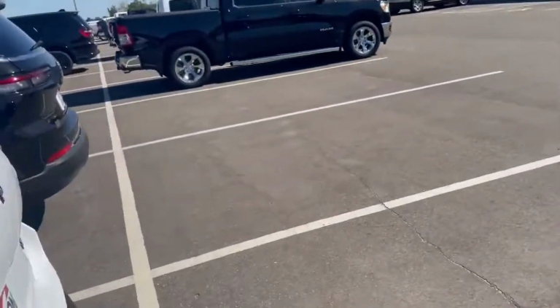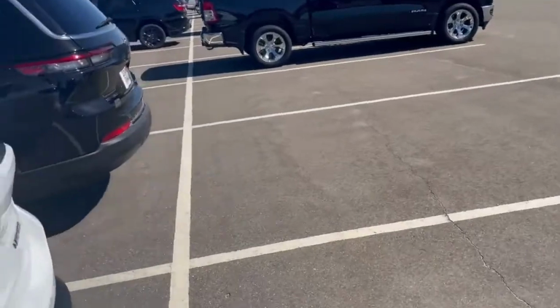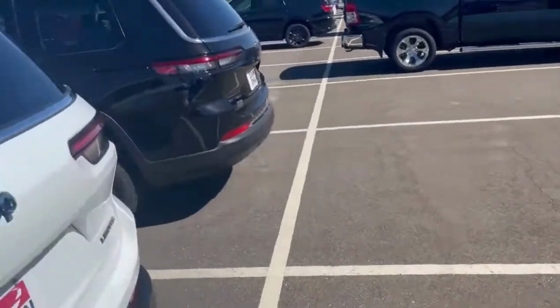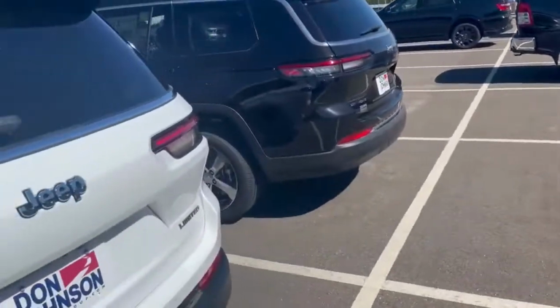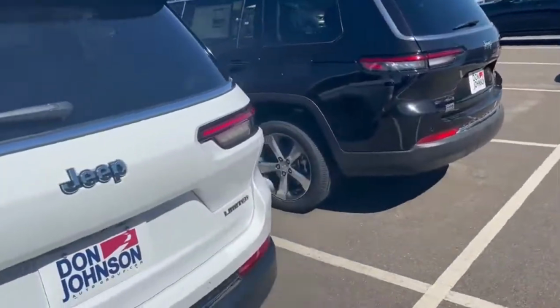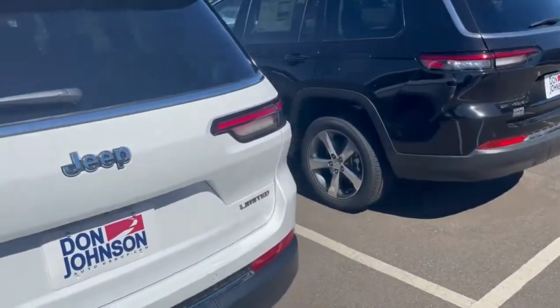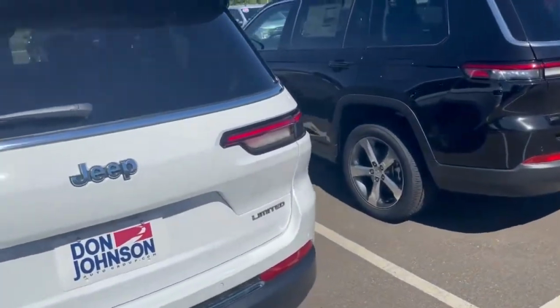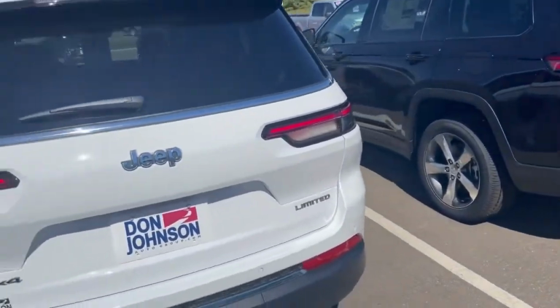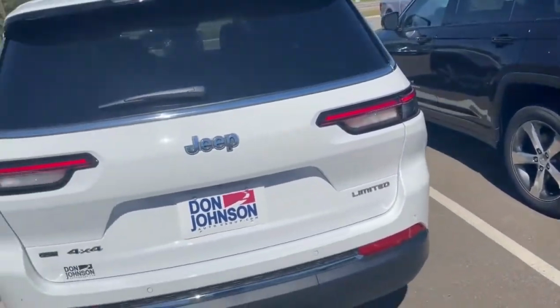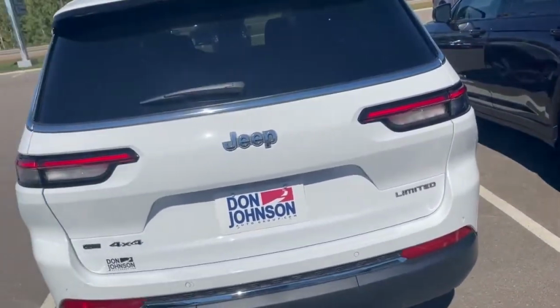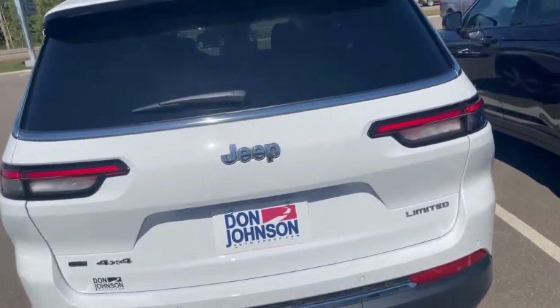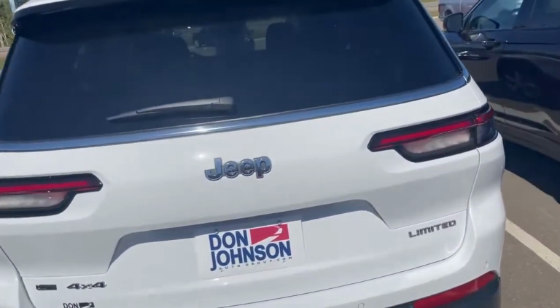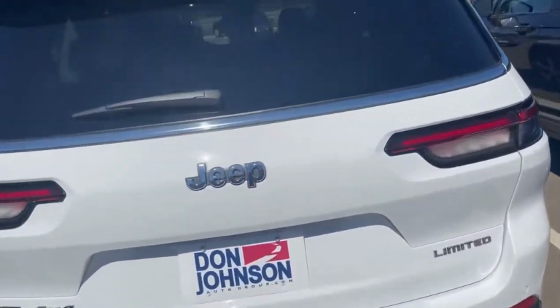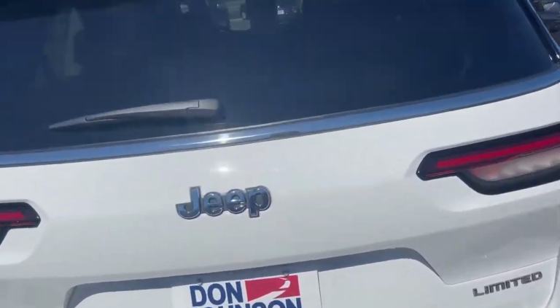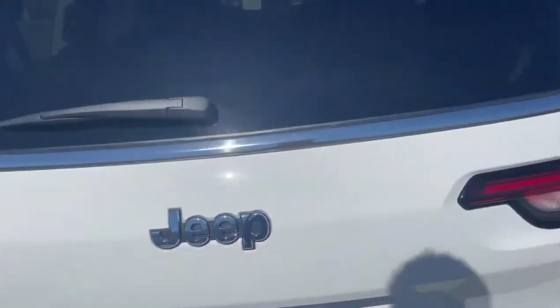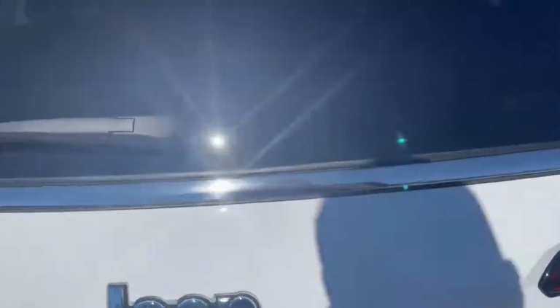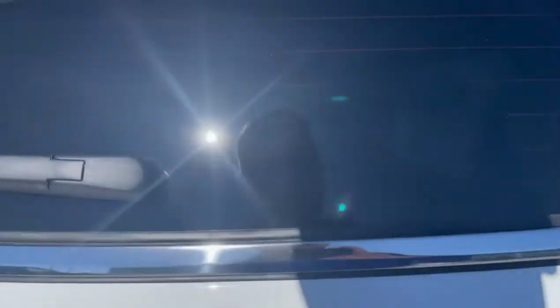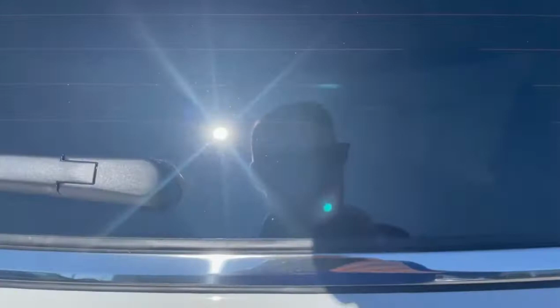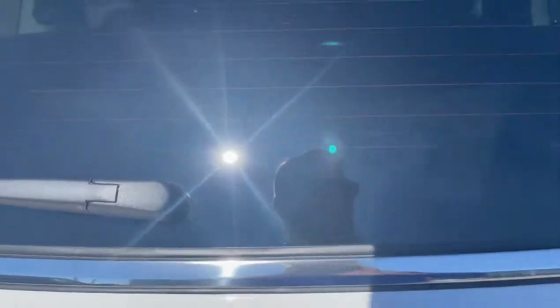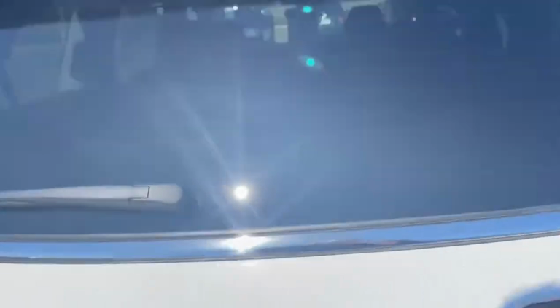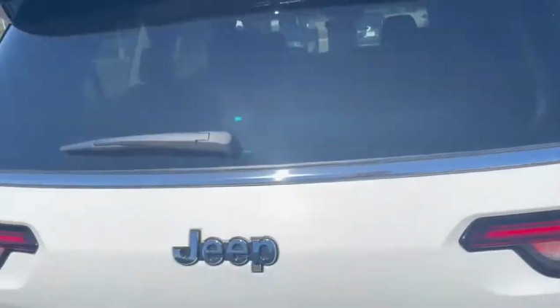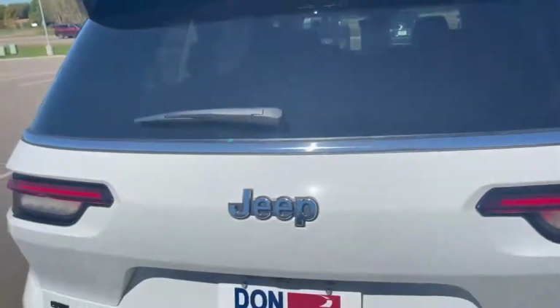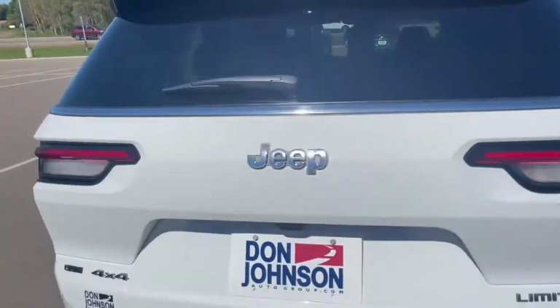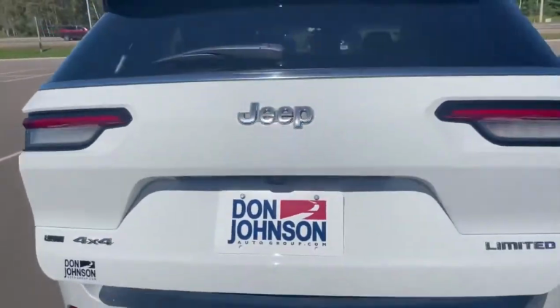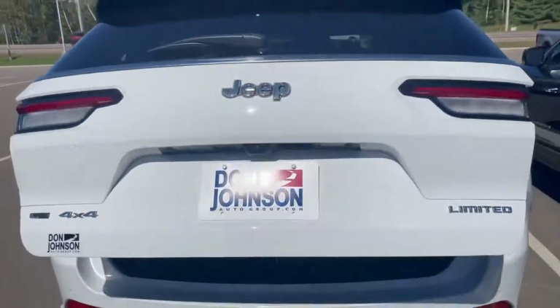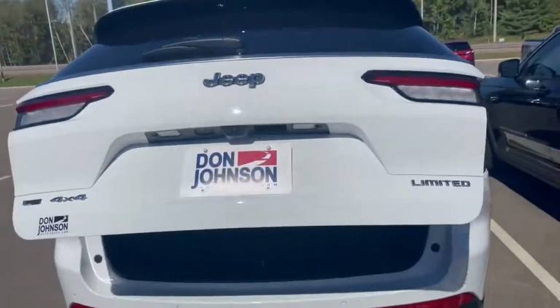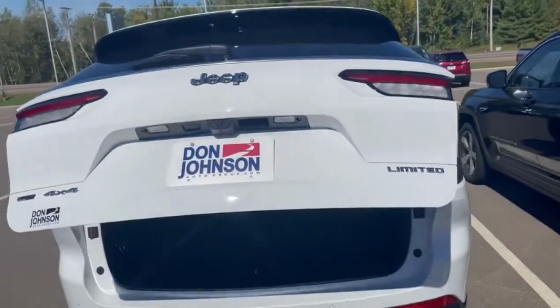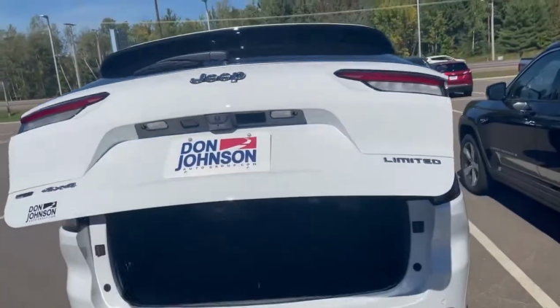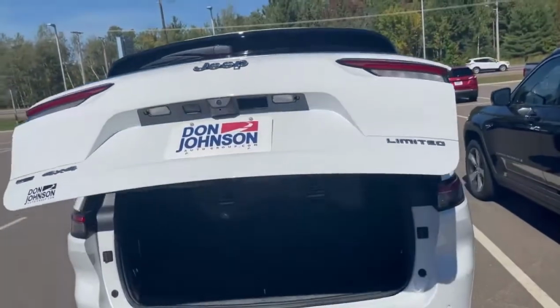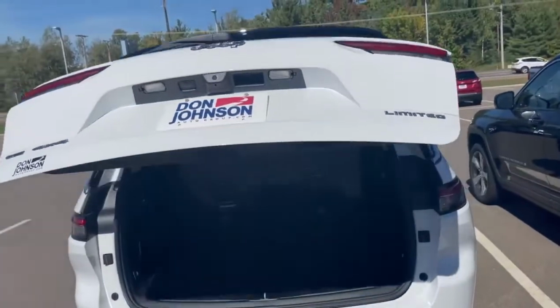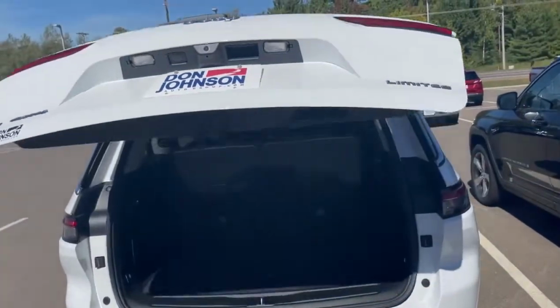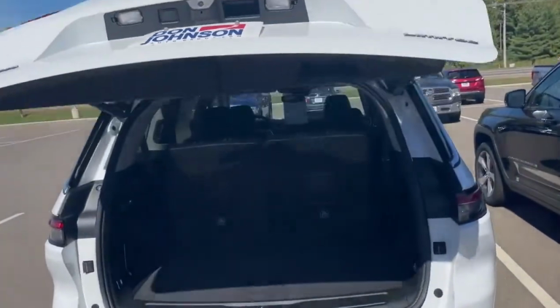This Grand Cherokee L comes with a trailer tow group — that's a tow package and rear leveling suspension. It also has a power liftgate.